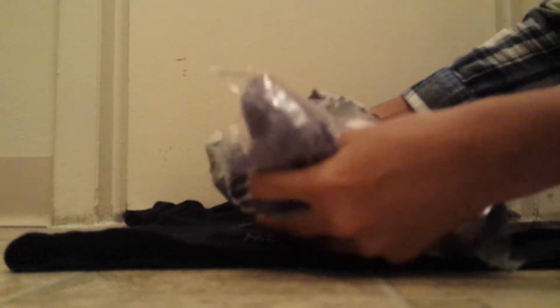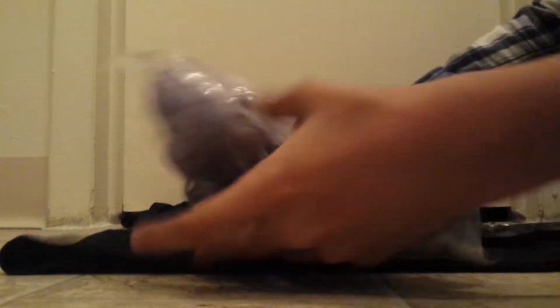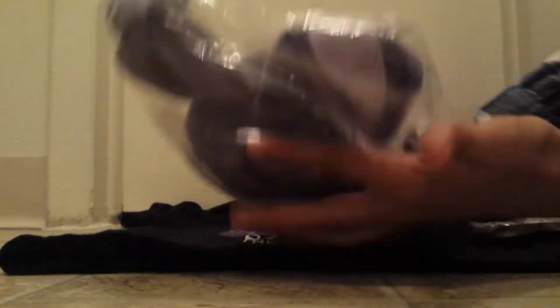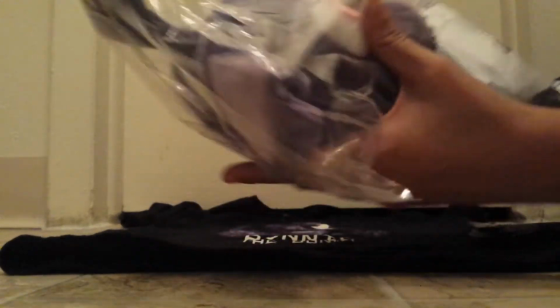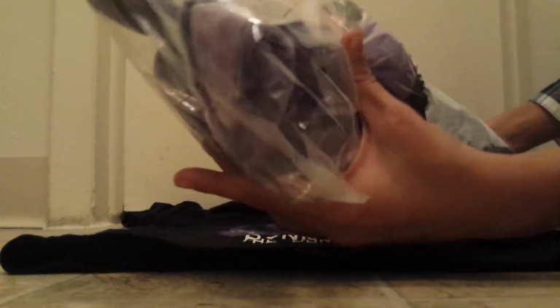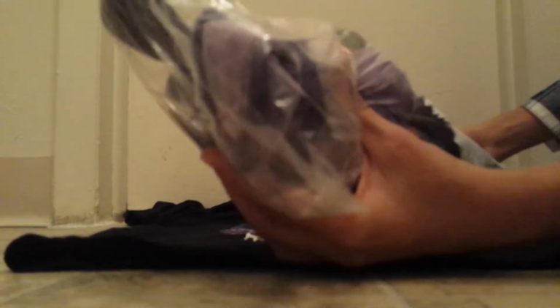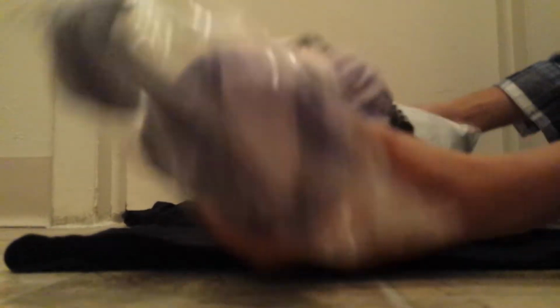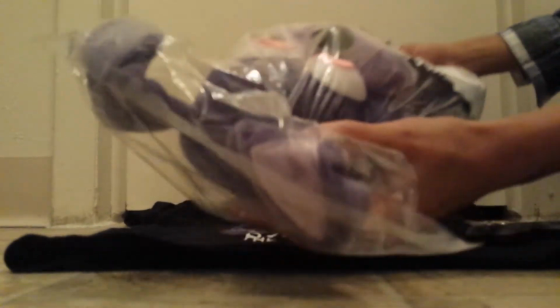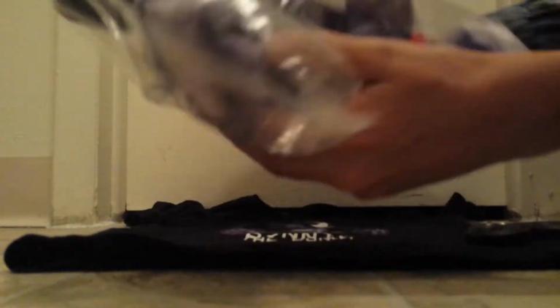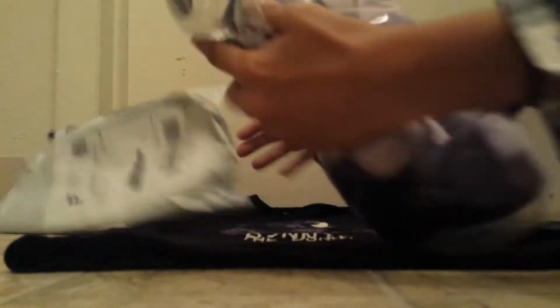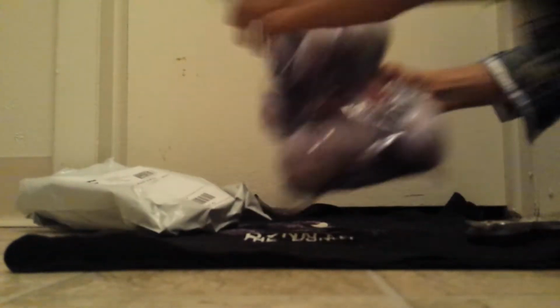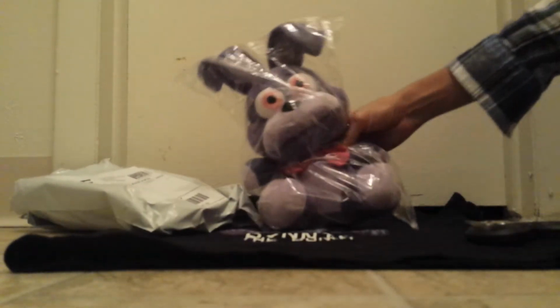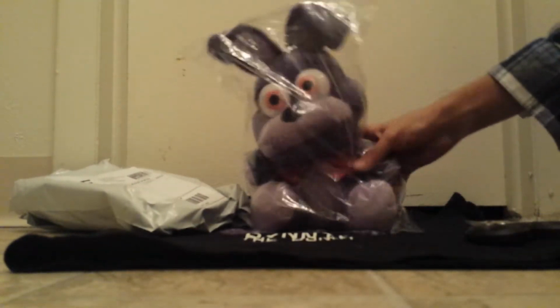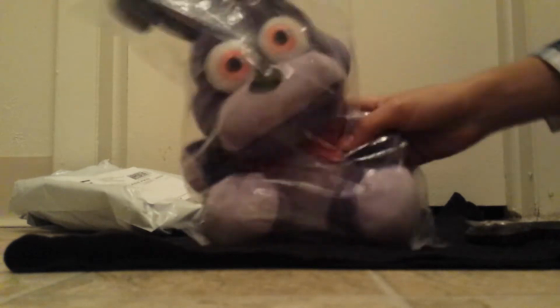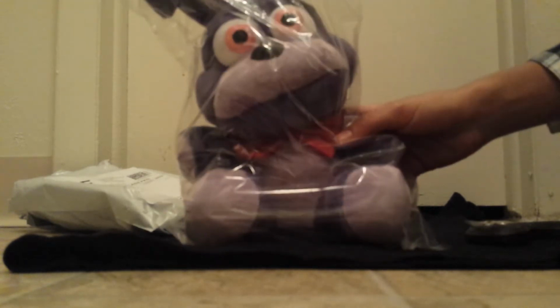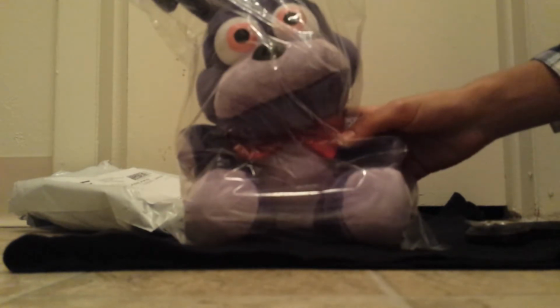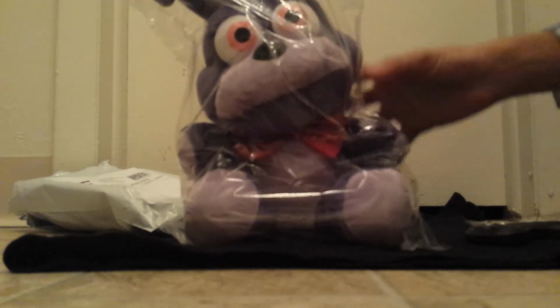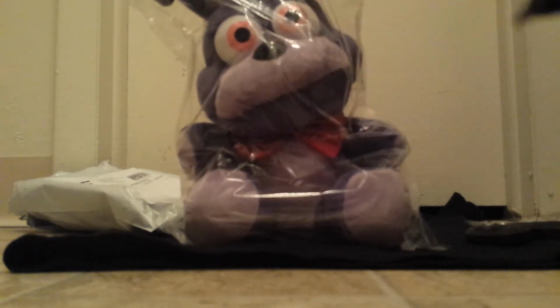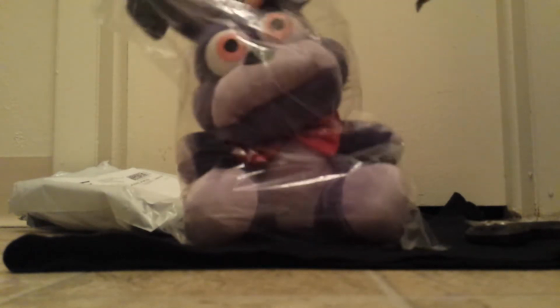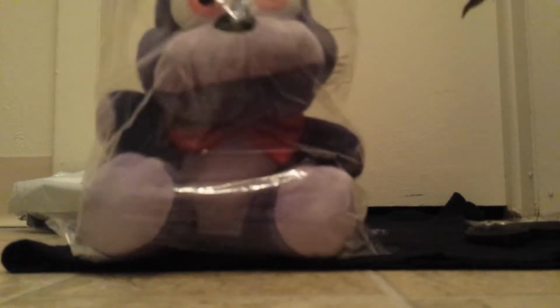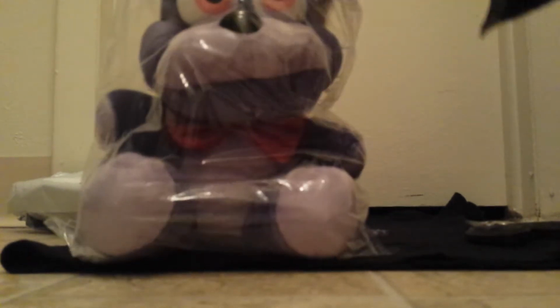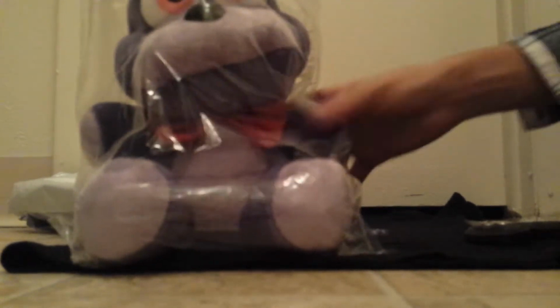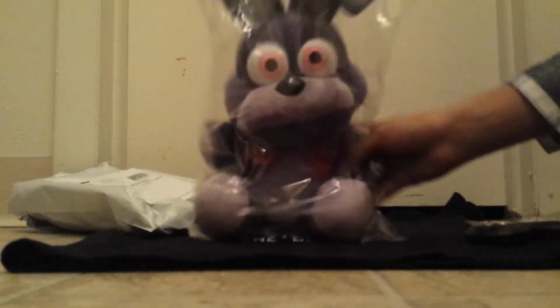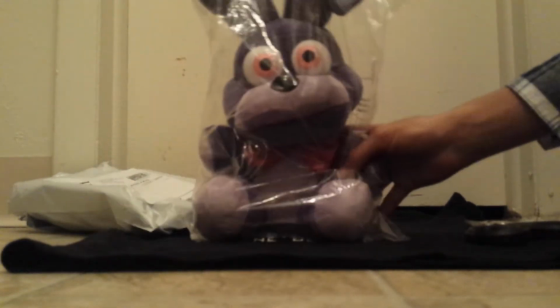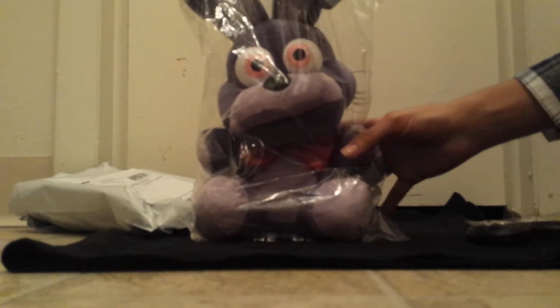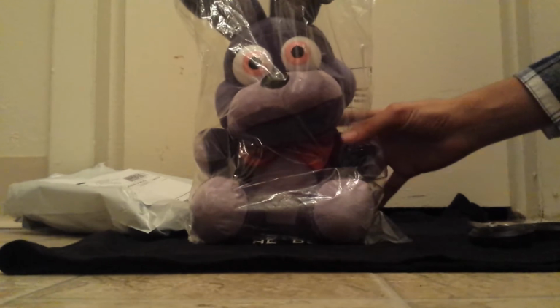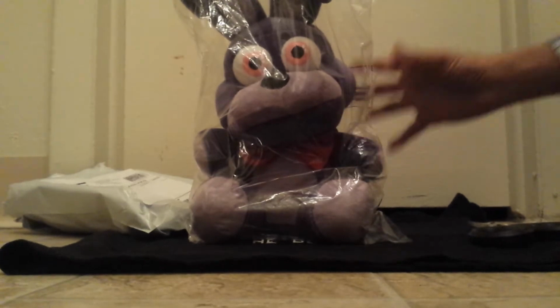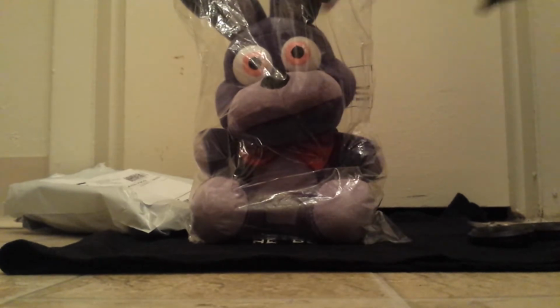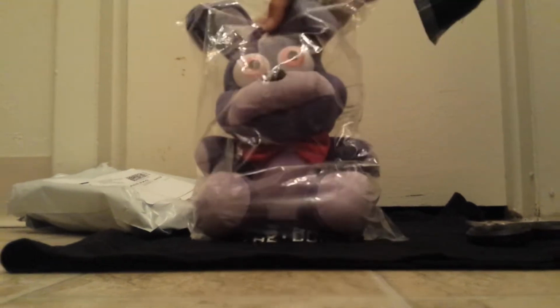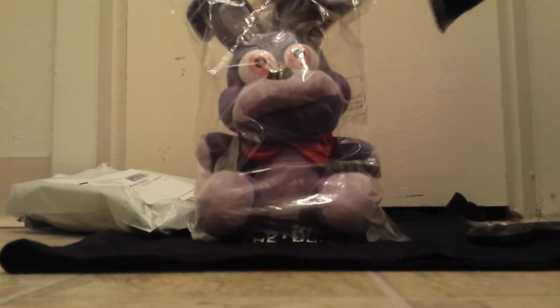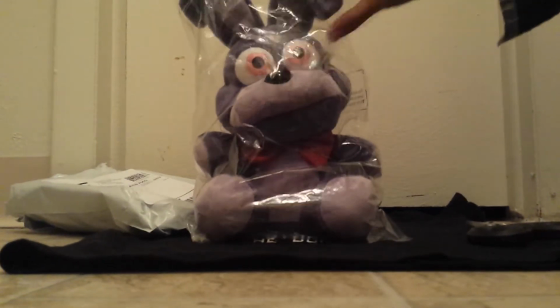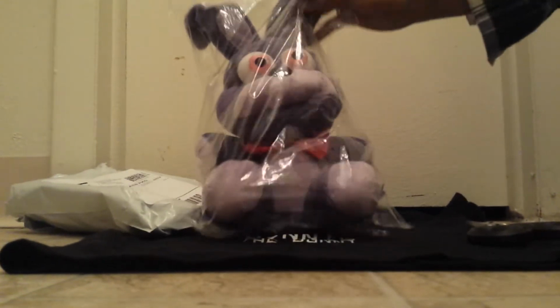Oh my gosh. It's Bonnie from Five Nights at Freddy's — it's Bonnie! So cute. This is the plush I got from Sanshi.com.